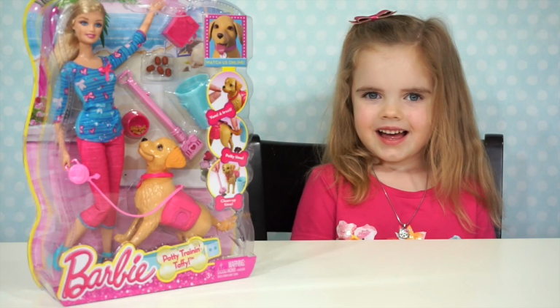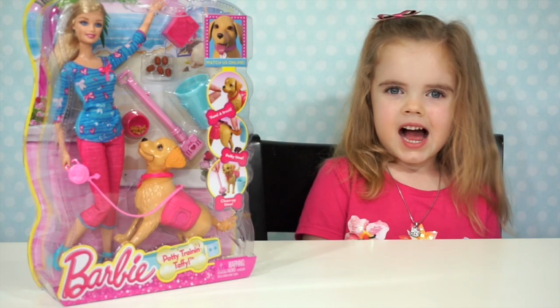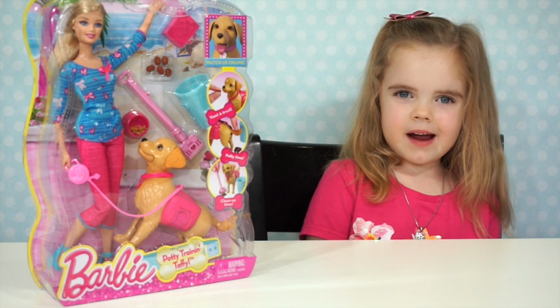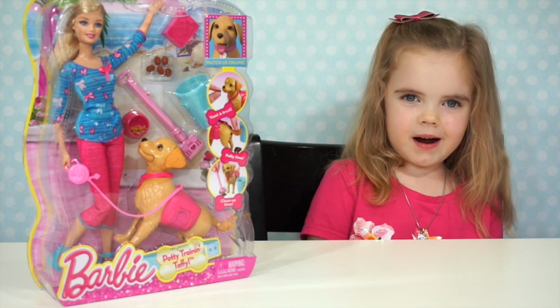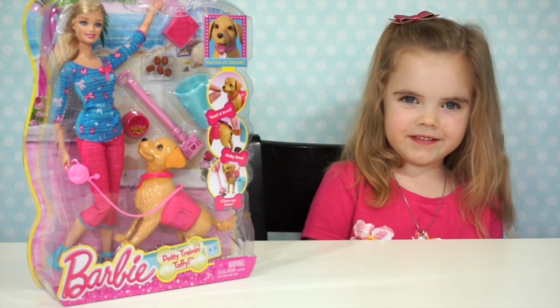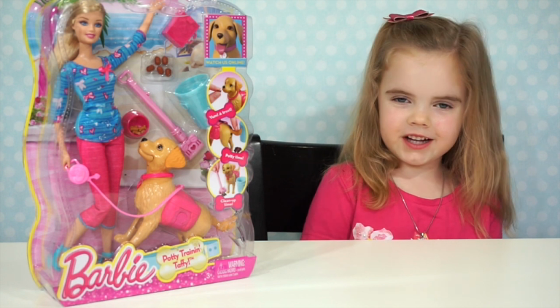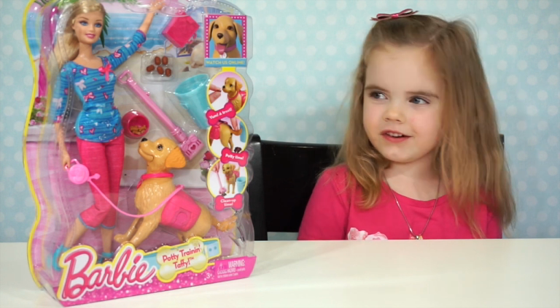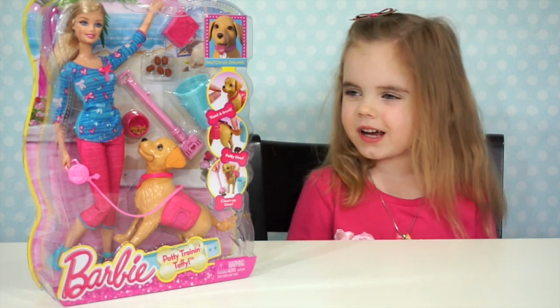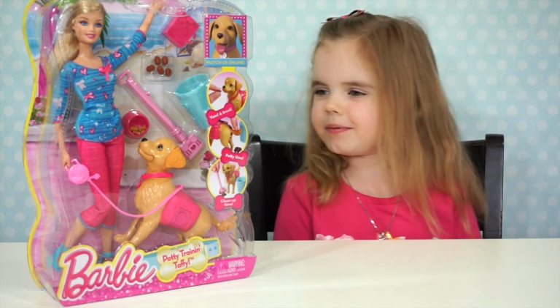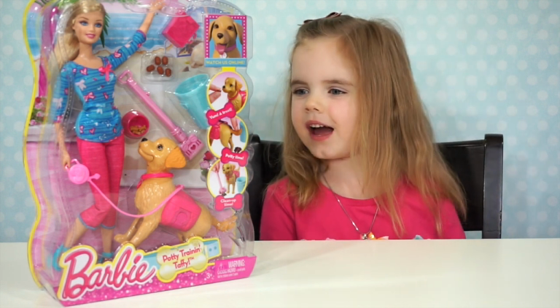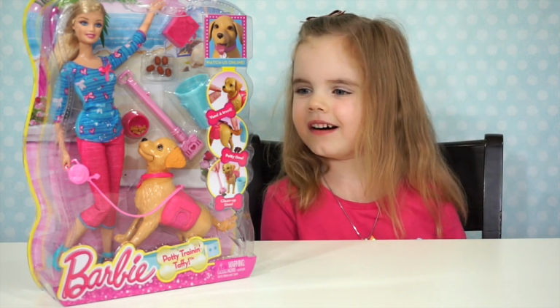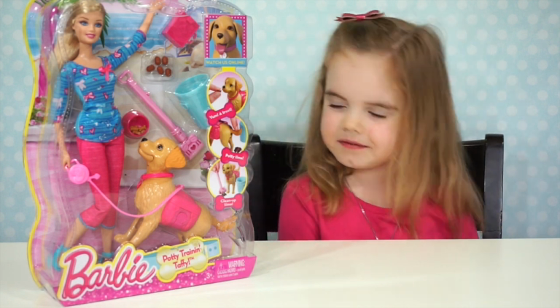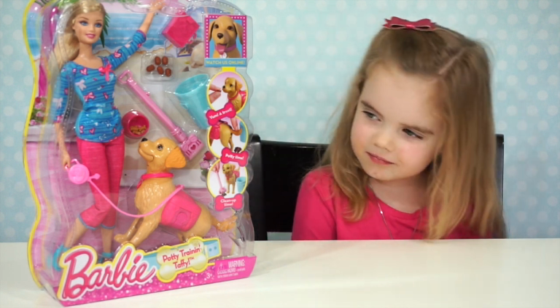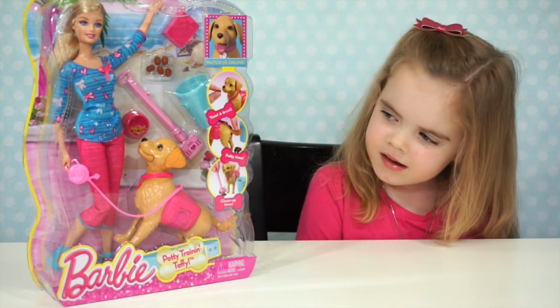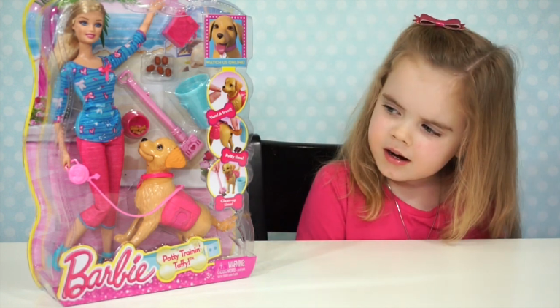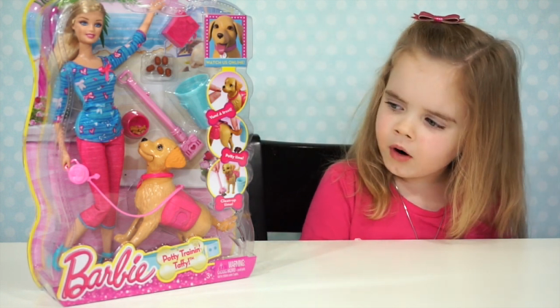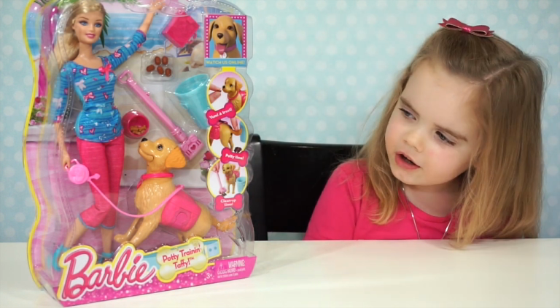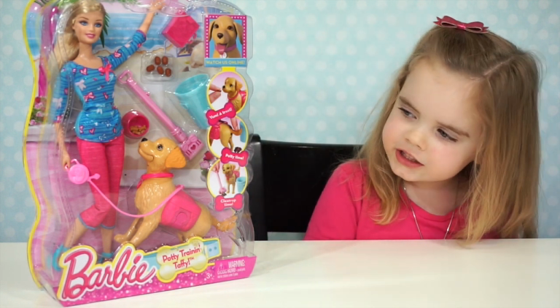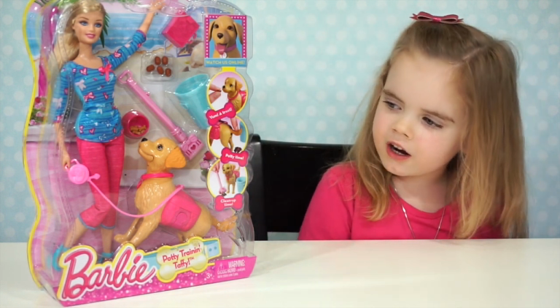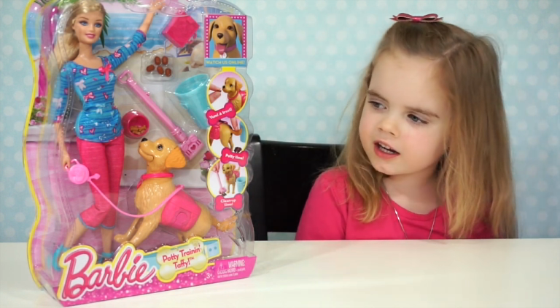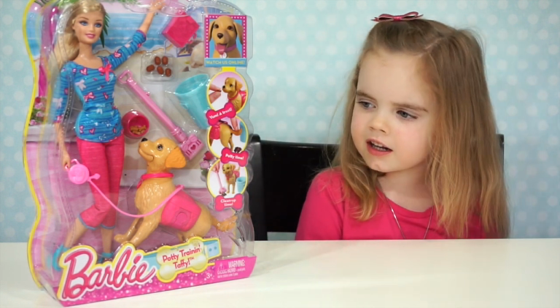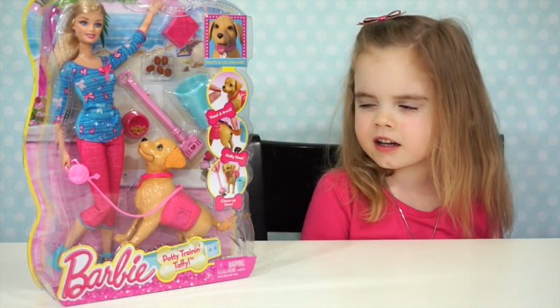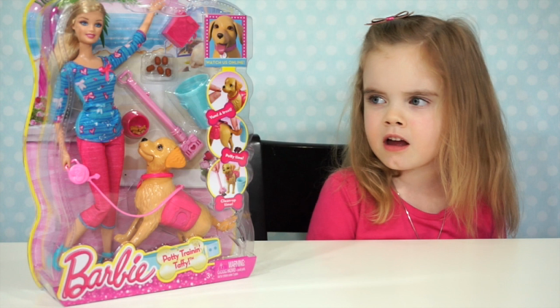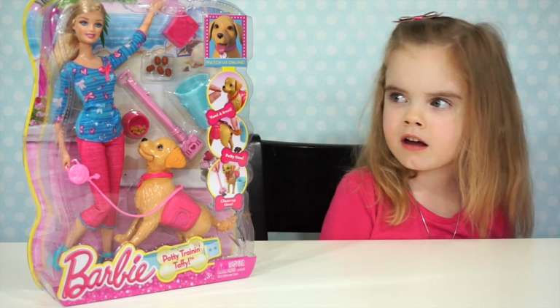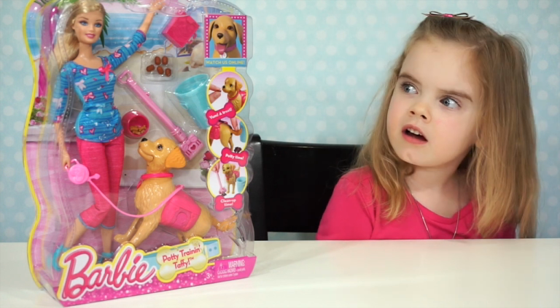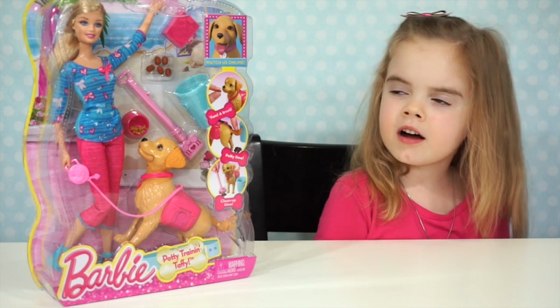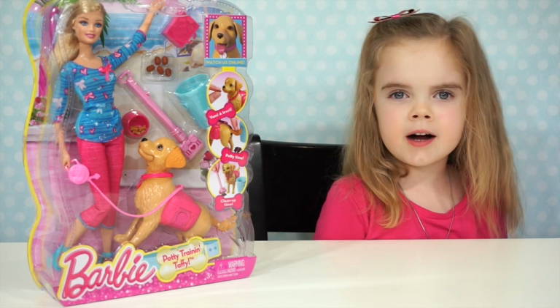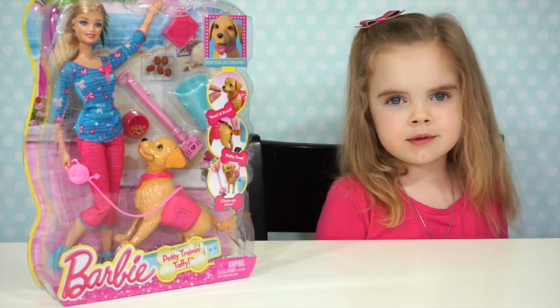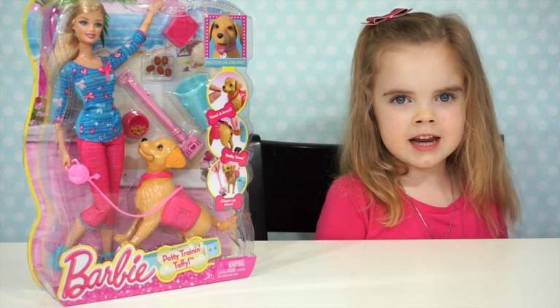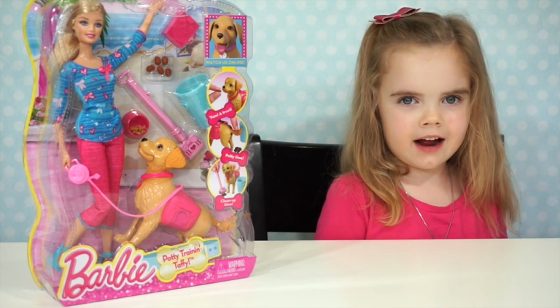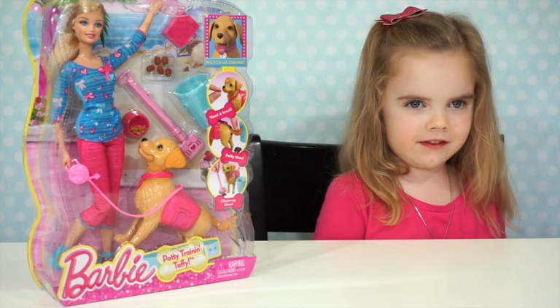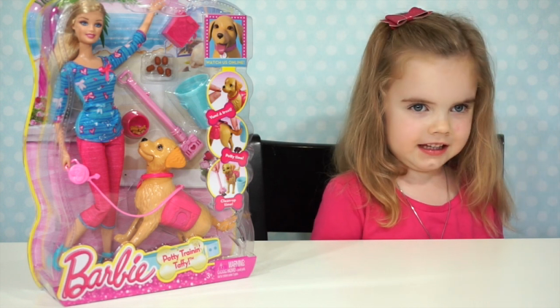Hi Bobby friends, we're going to play with Potty Trainin' Taffy.